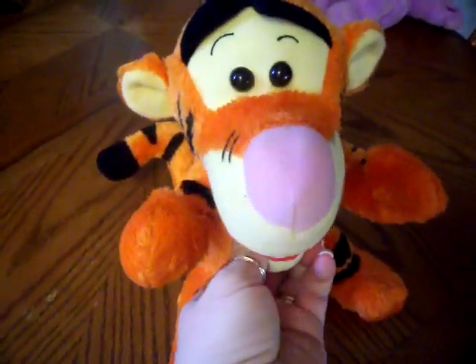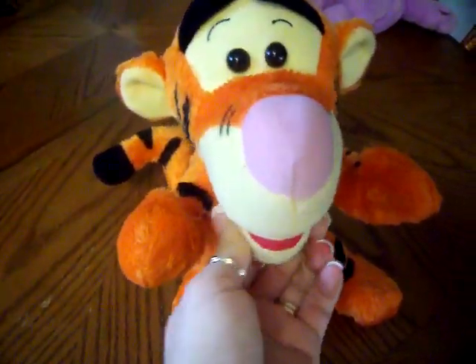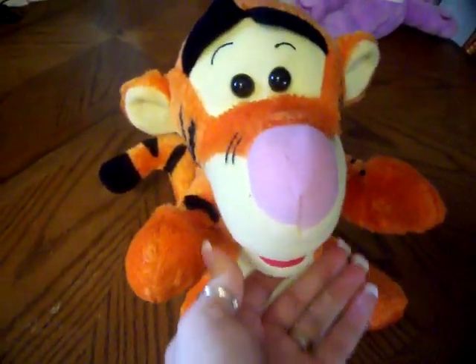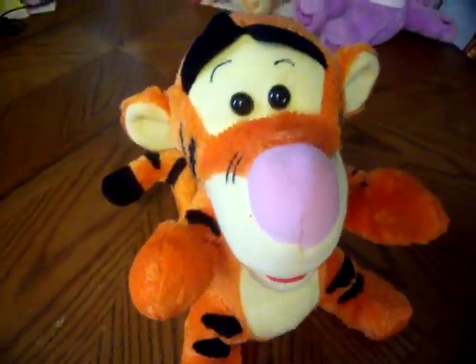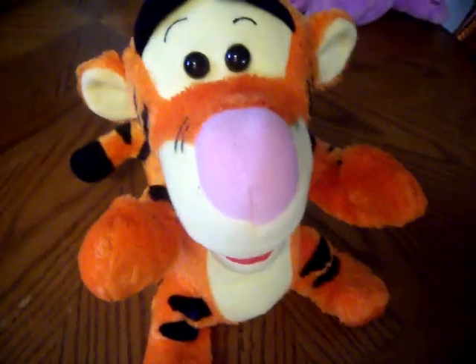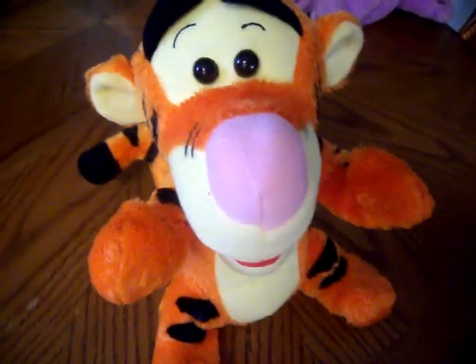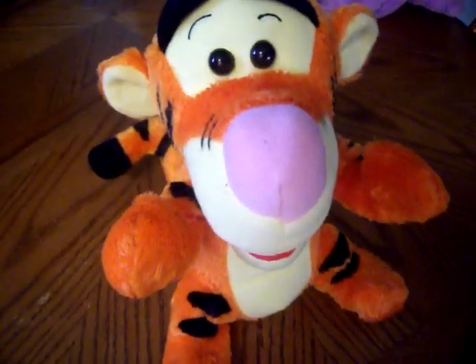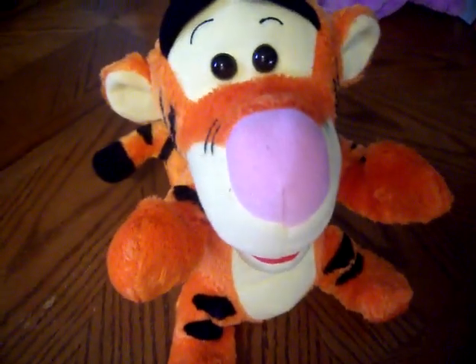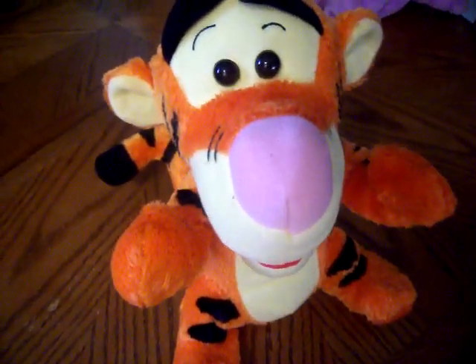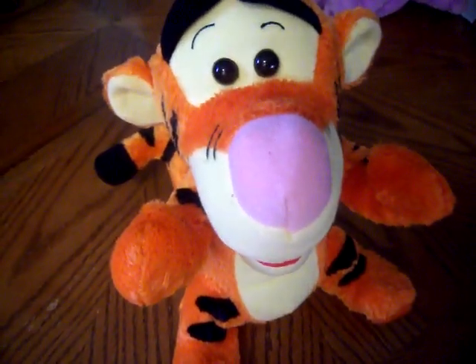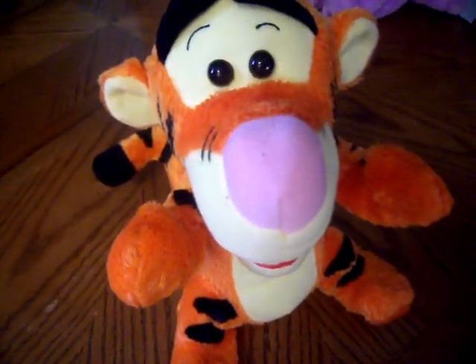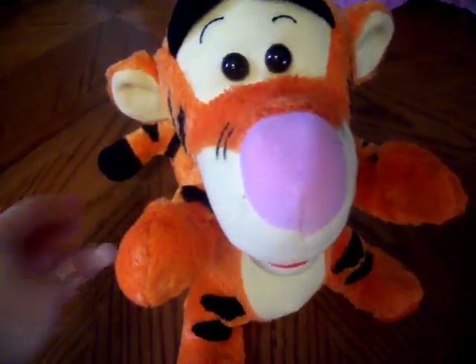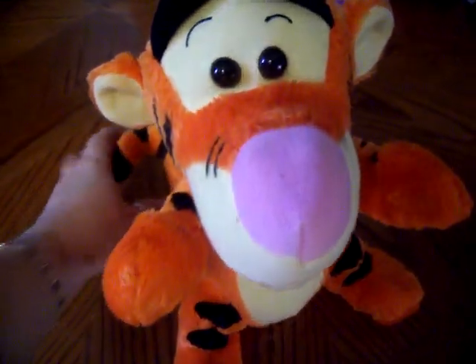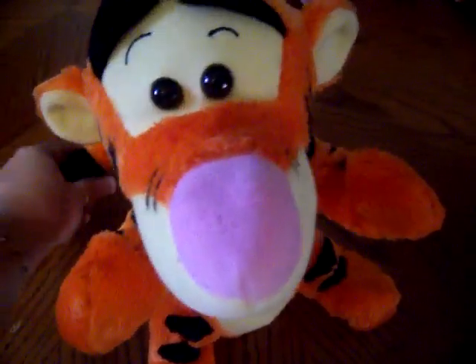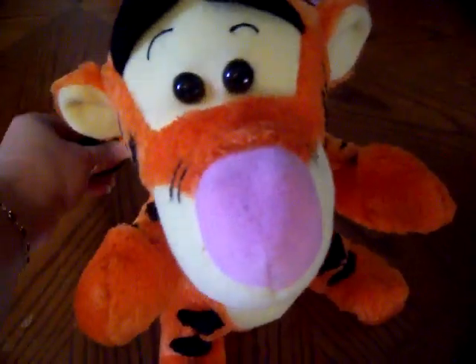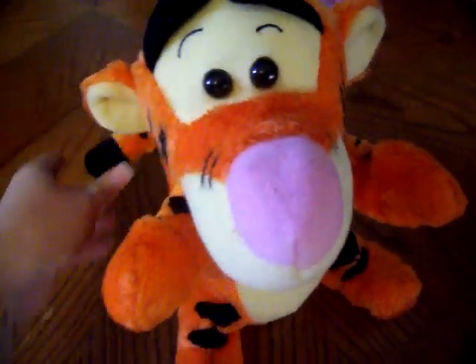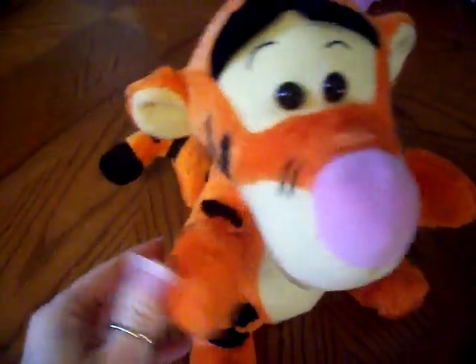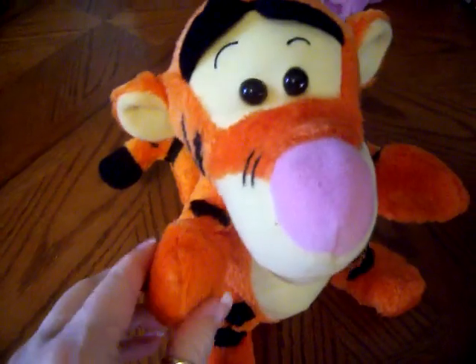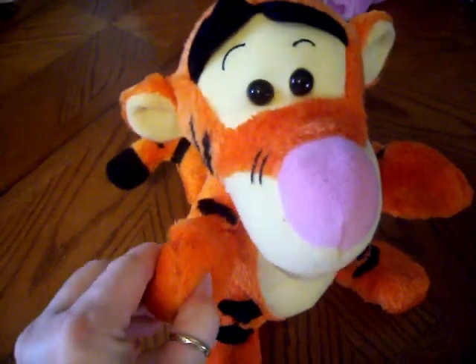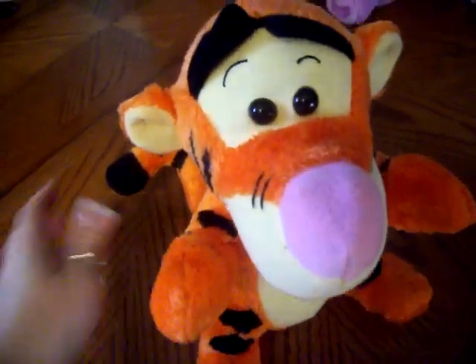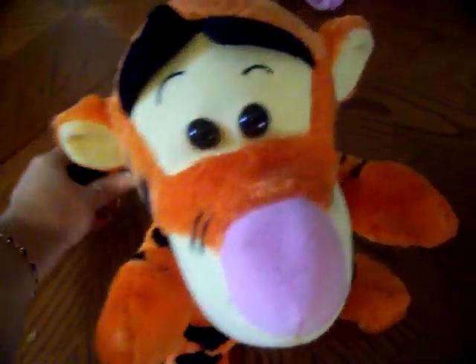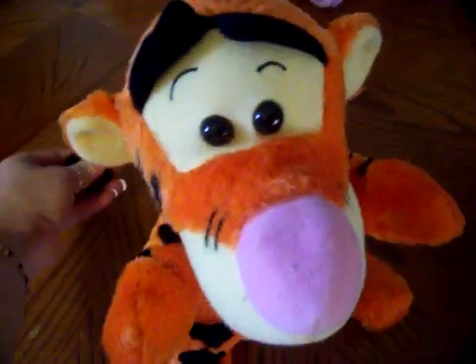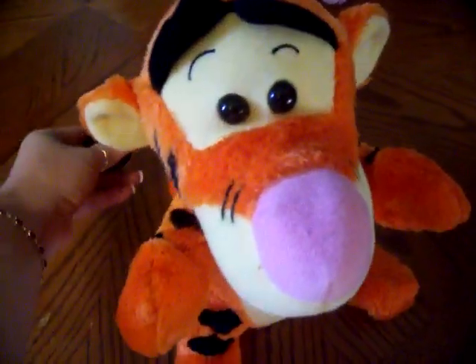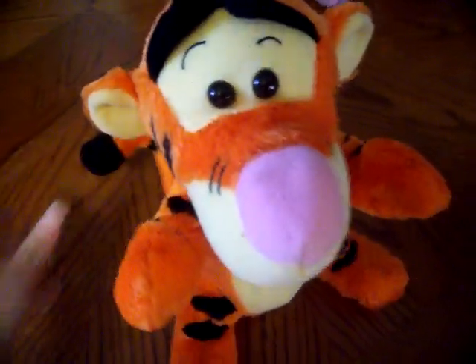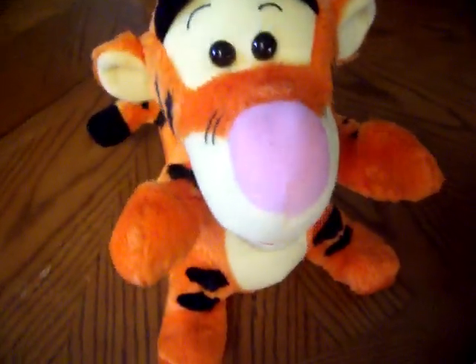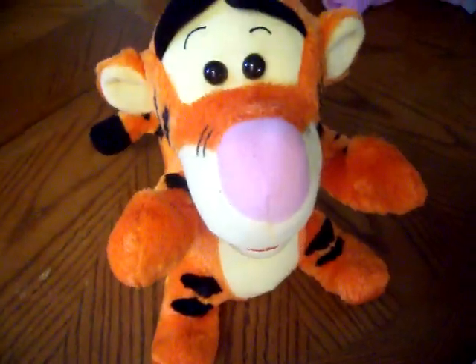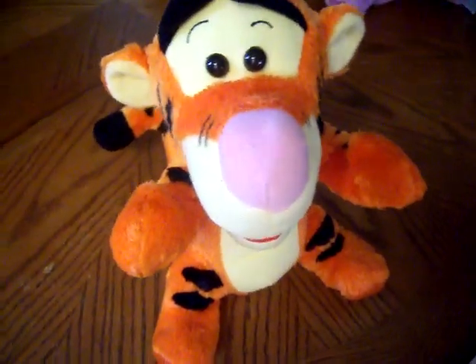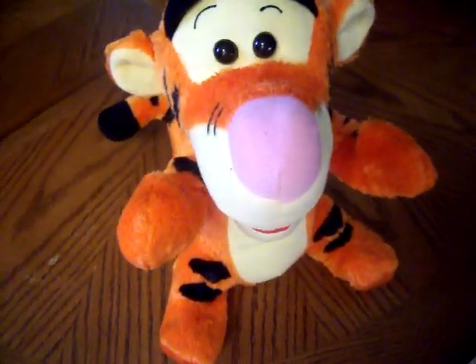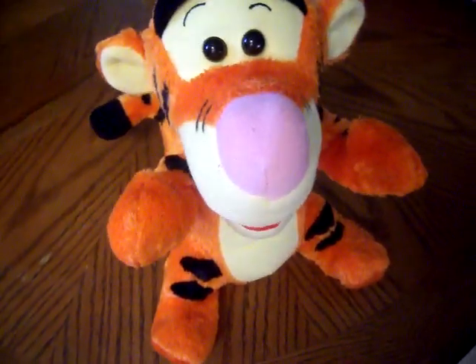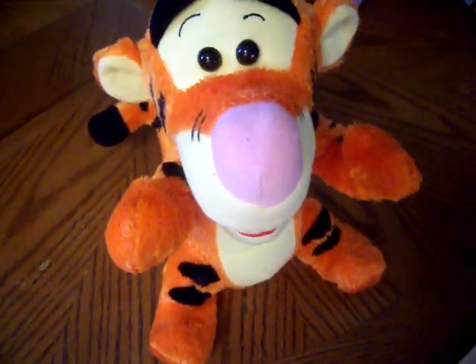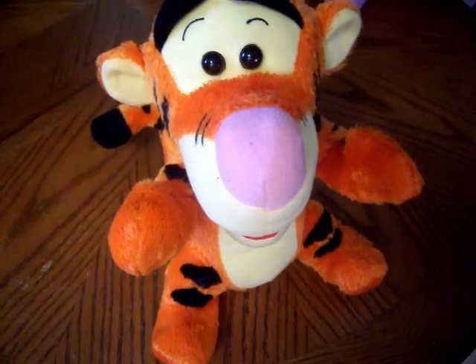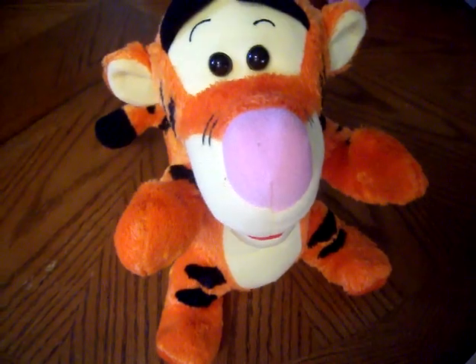Tuck my tail. Hand. Tail. Find my tail, tummy, chin.